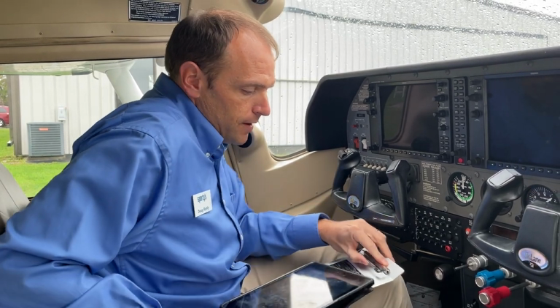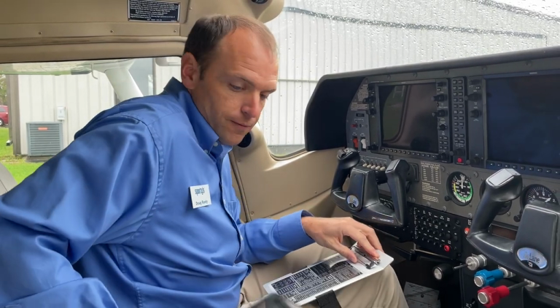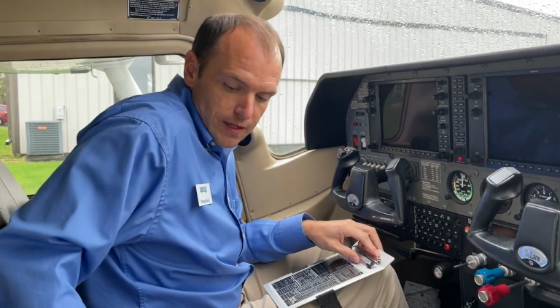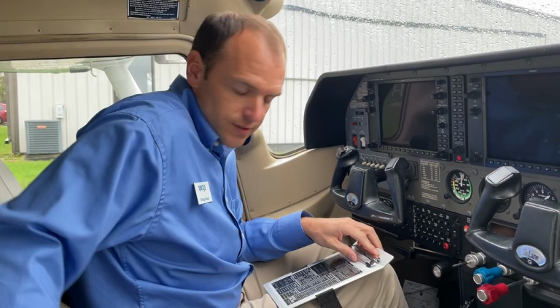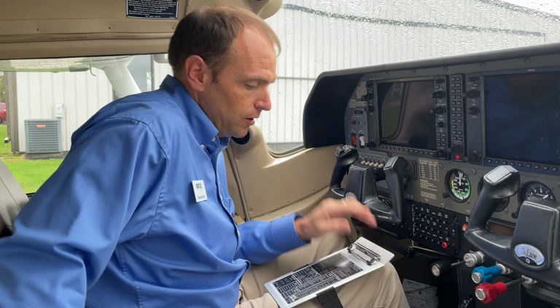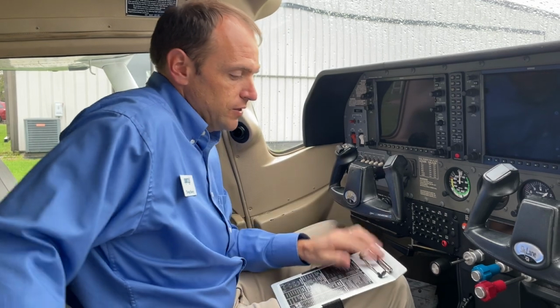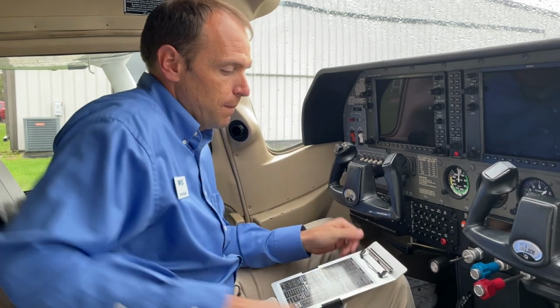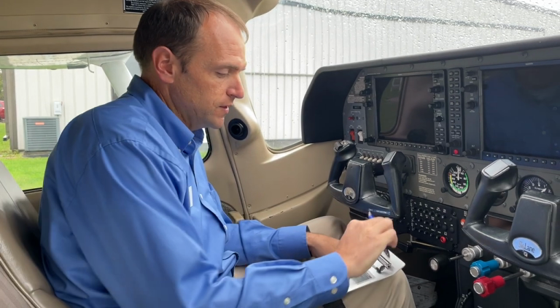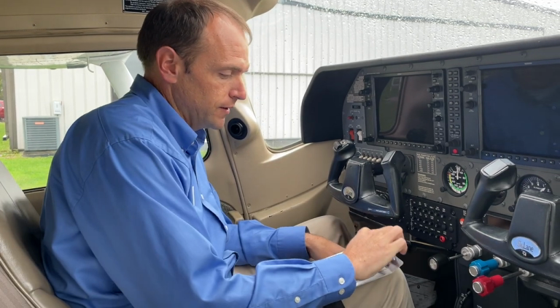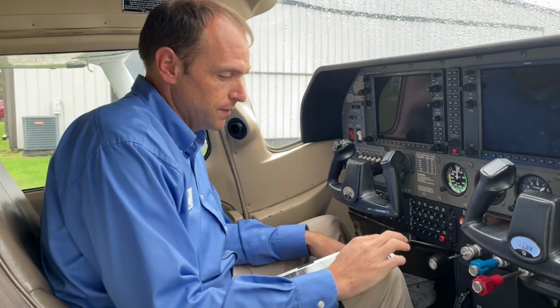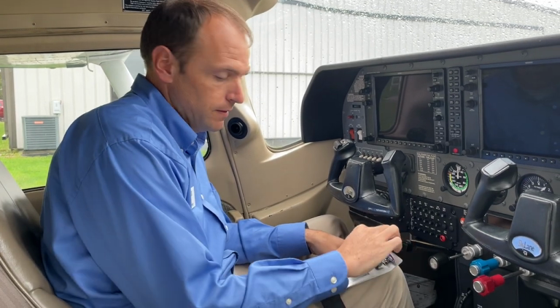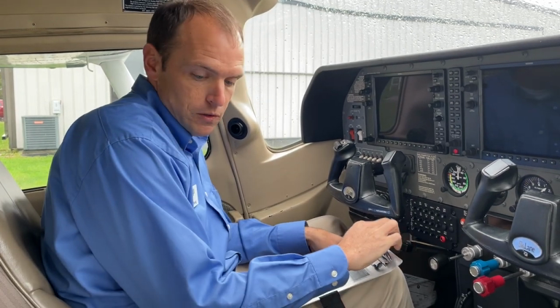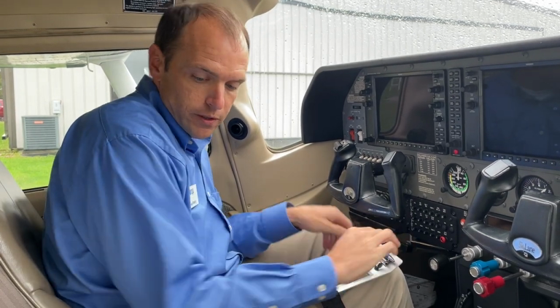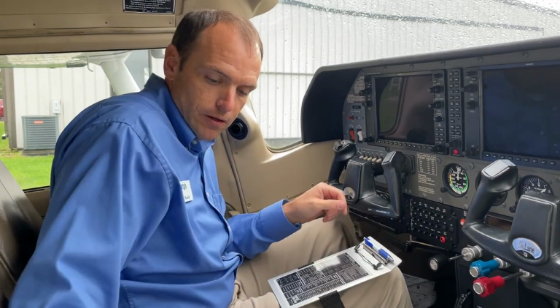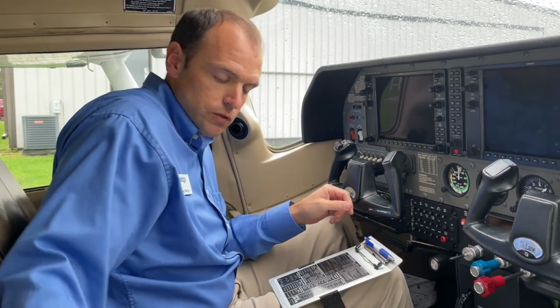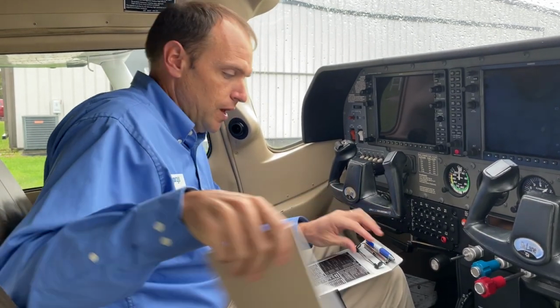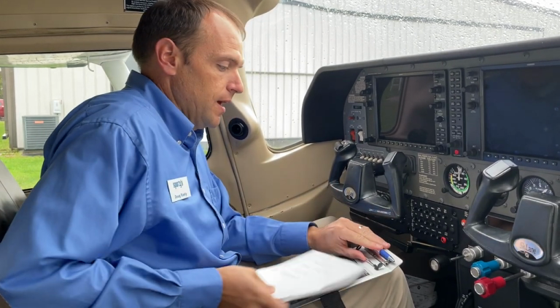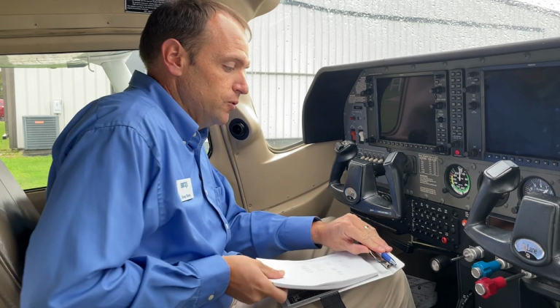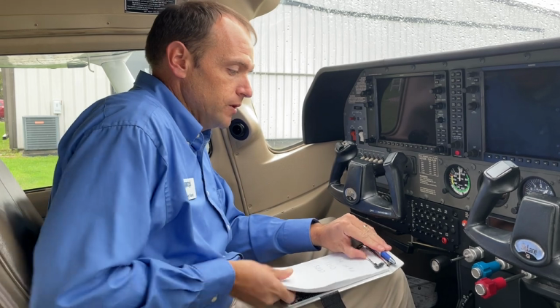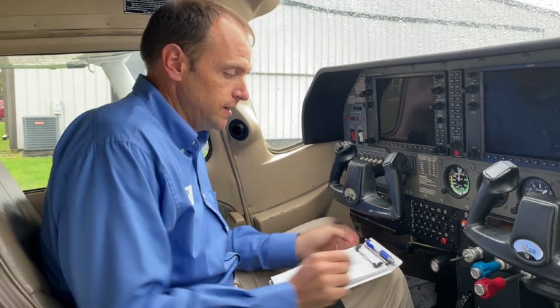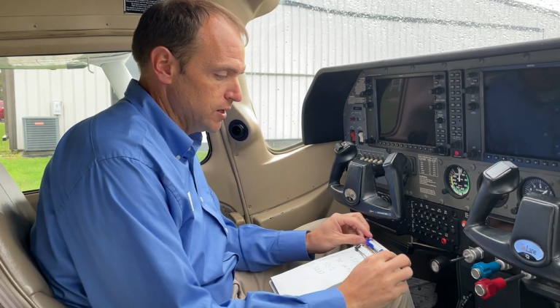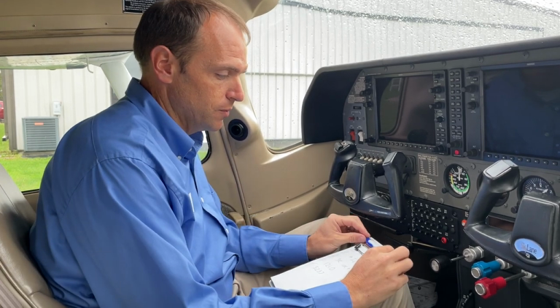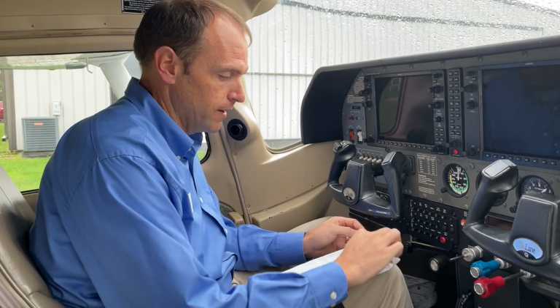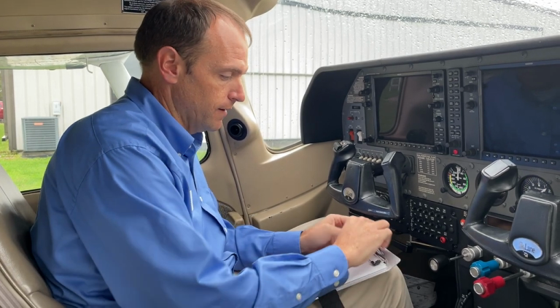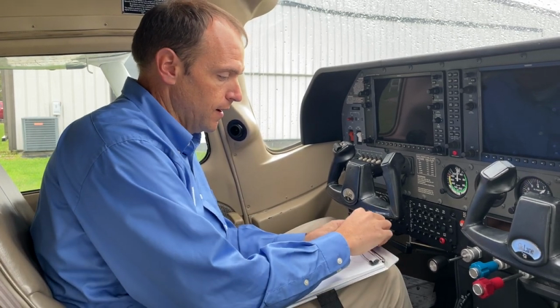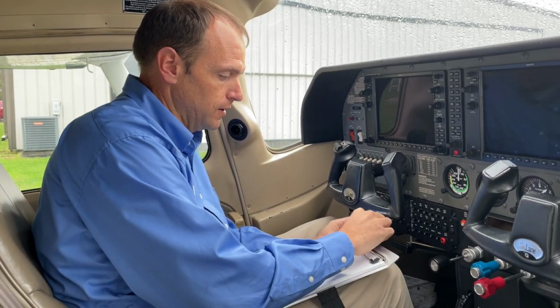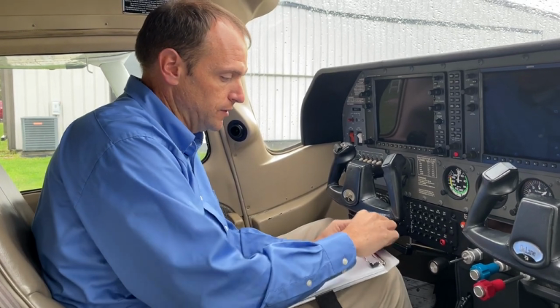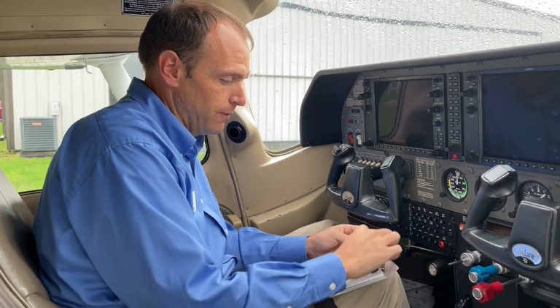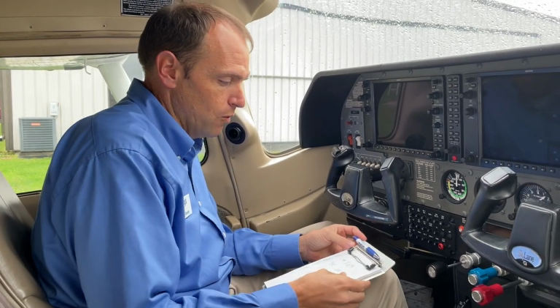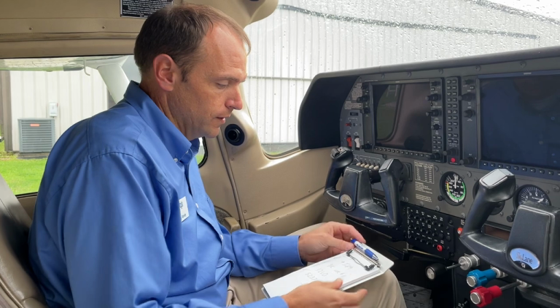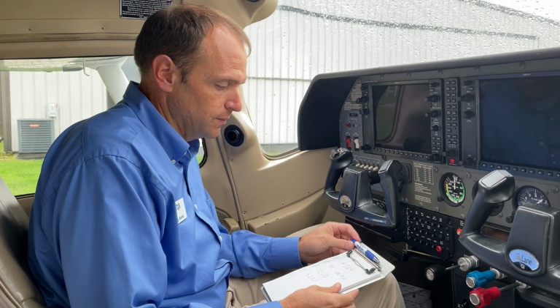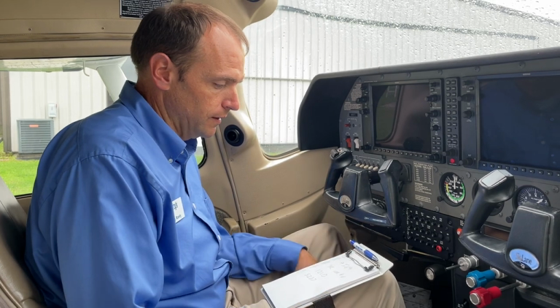Another tip for this kneeboard: this little ledge is the perfect spot to rest a pen, so when you're taking notes and in between calls to ATC you can rest your pen right there. You can also clip it to the top if you want more stability.